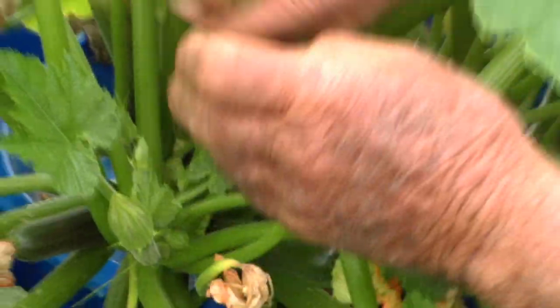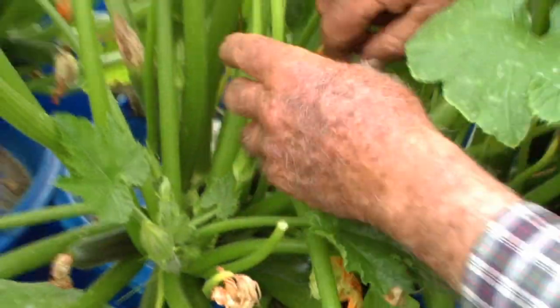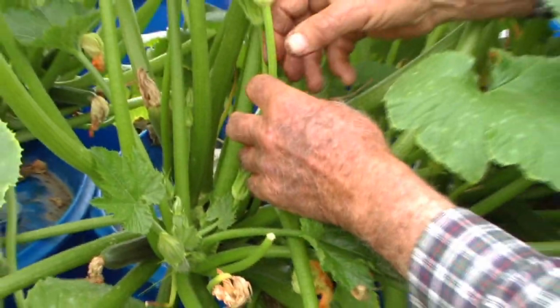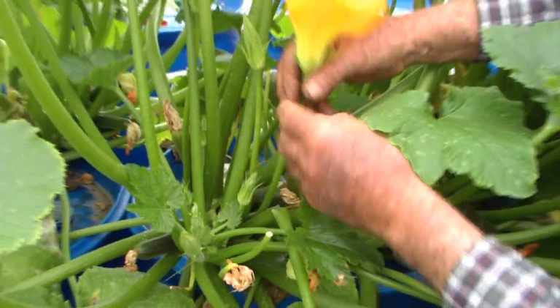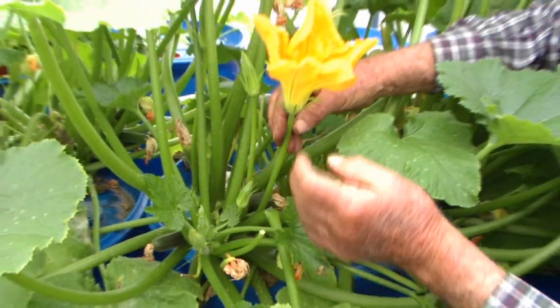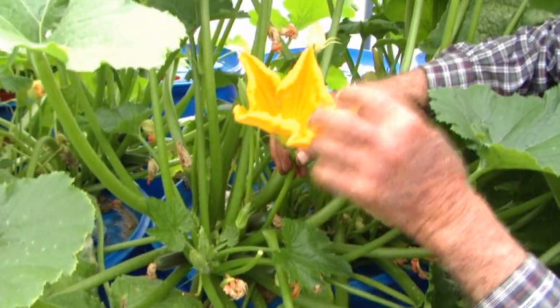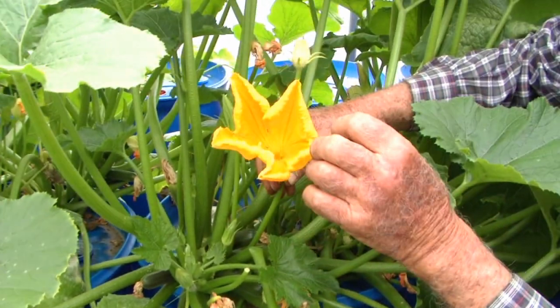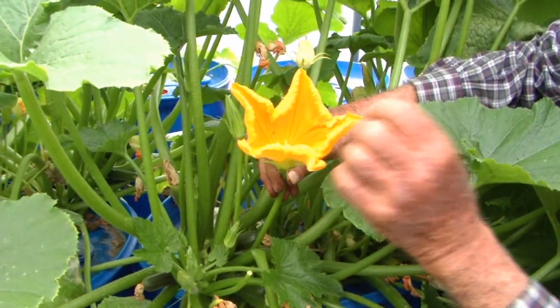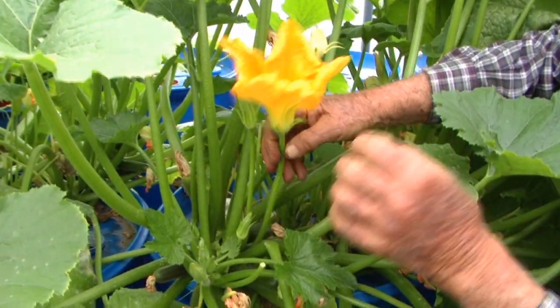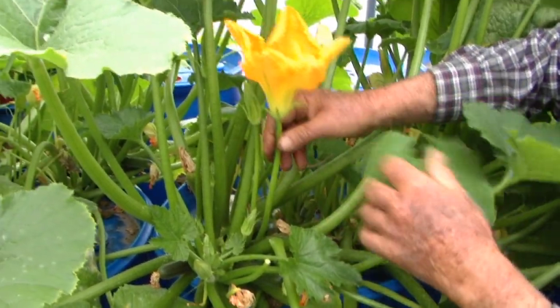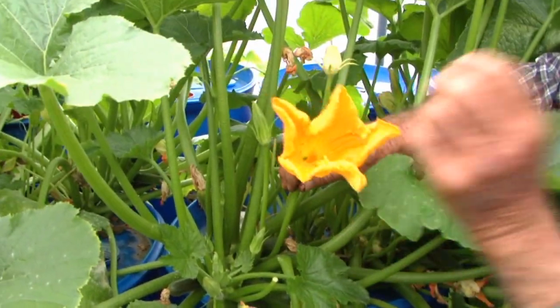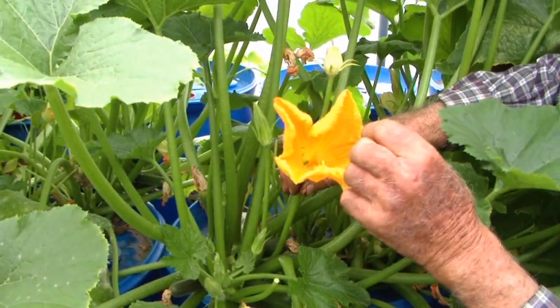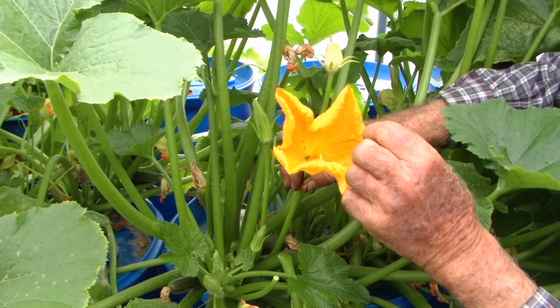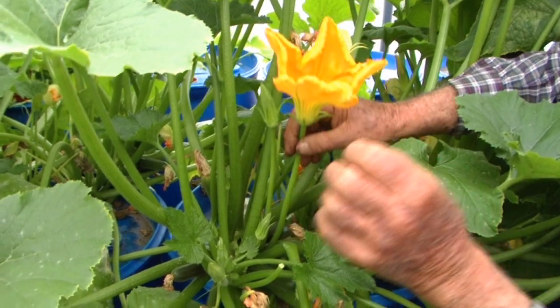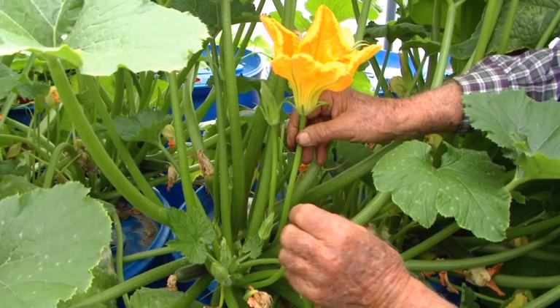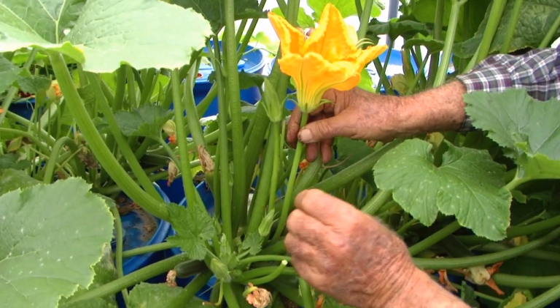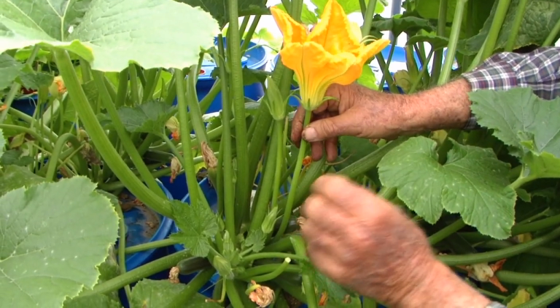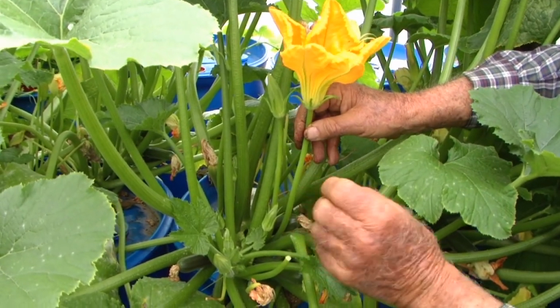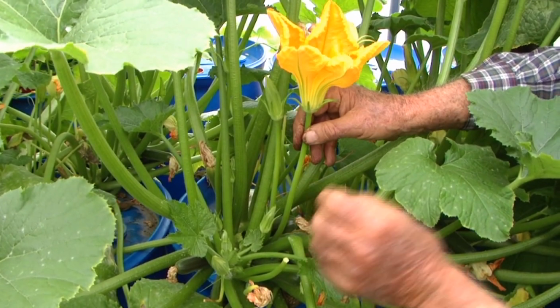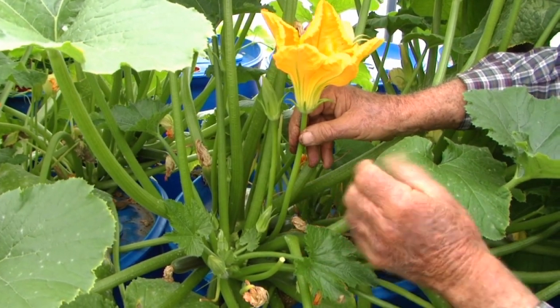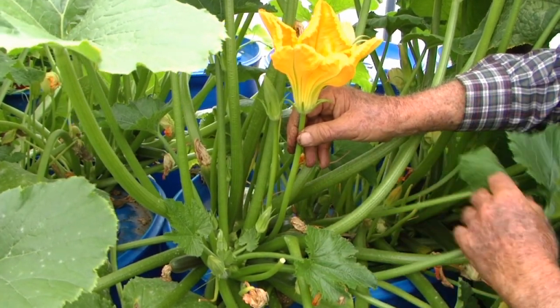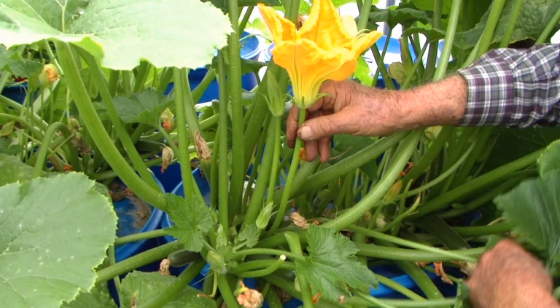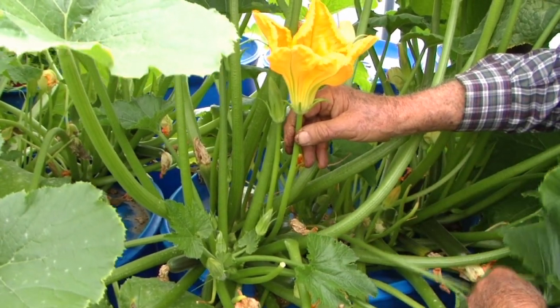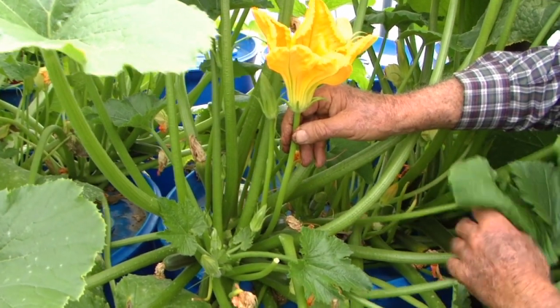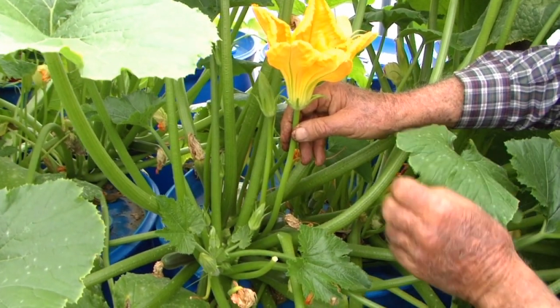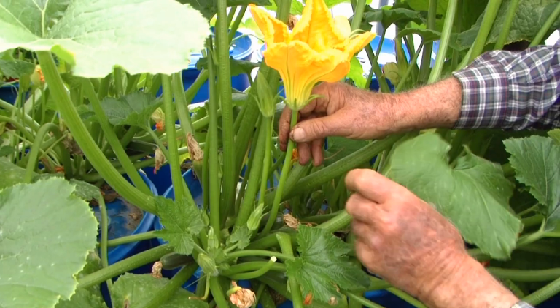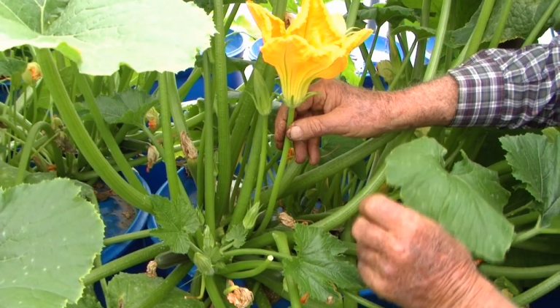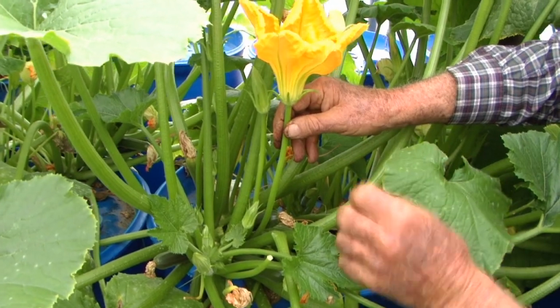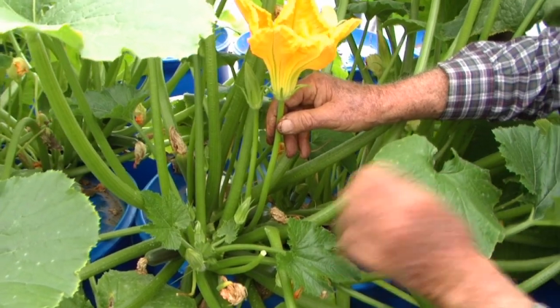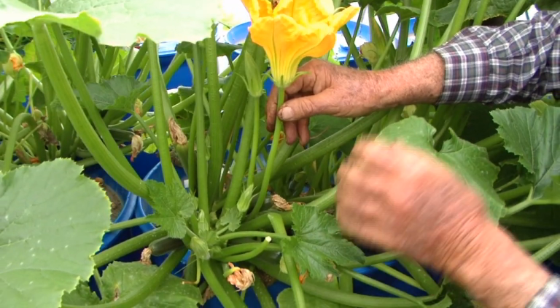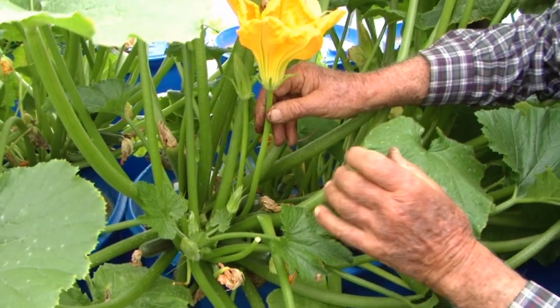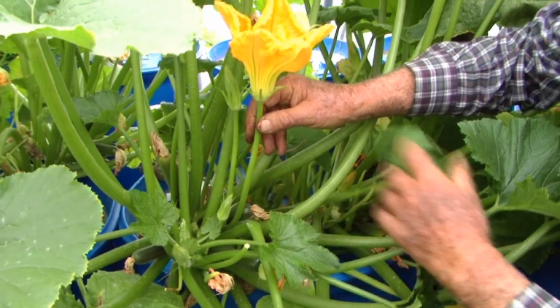The males will not make anything — you just use them for the pollen. The bees go in there, get that pollen, and put it in that female bloom. And that's what pollinates that zucchini so it'll go ahead and mature and make you something to eat.